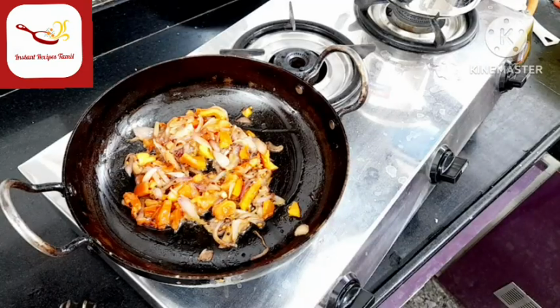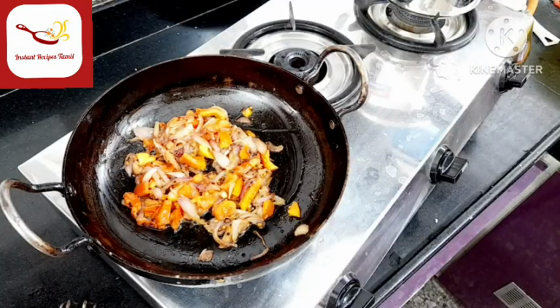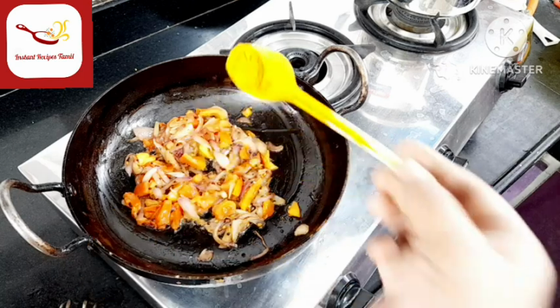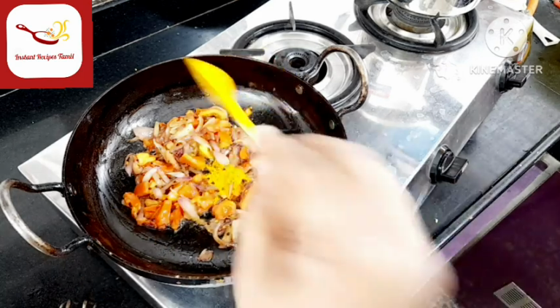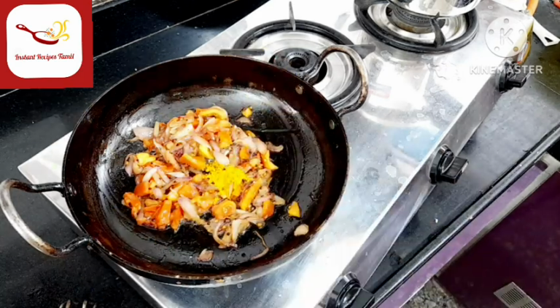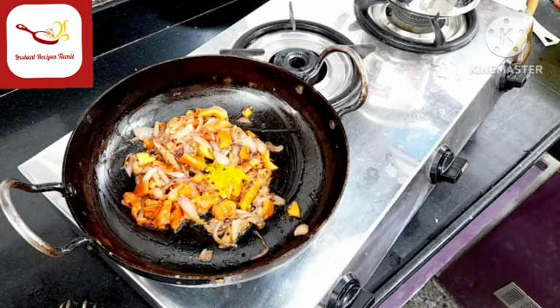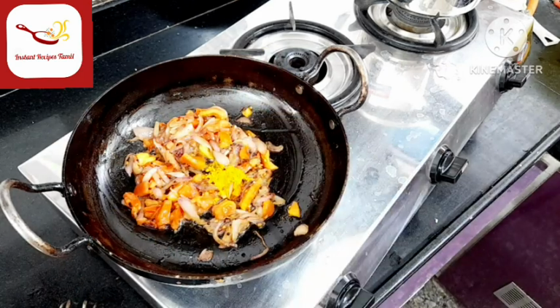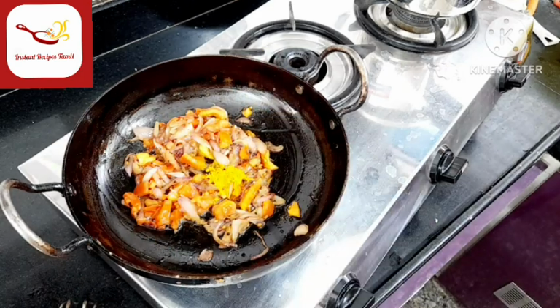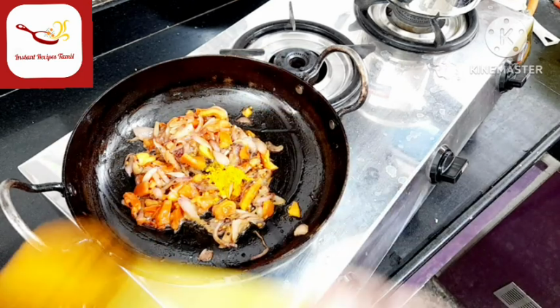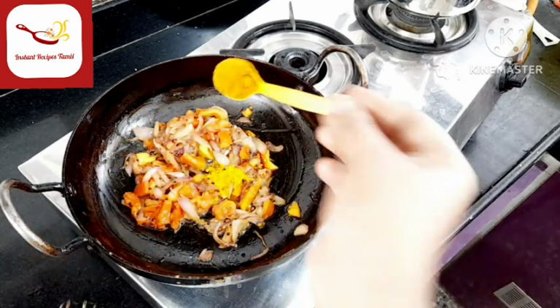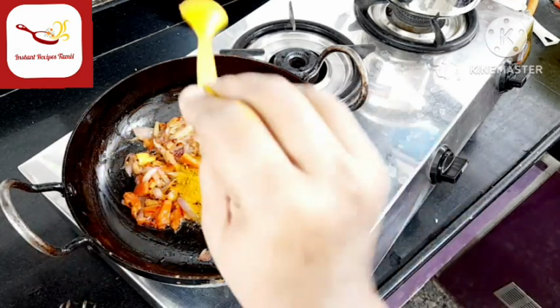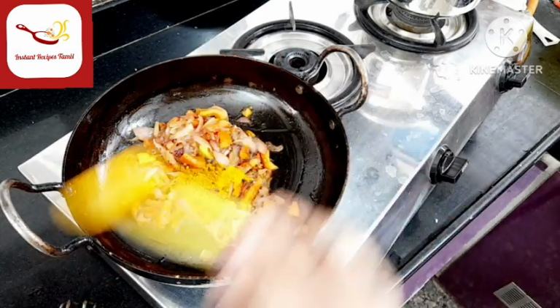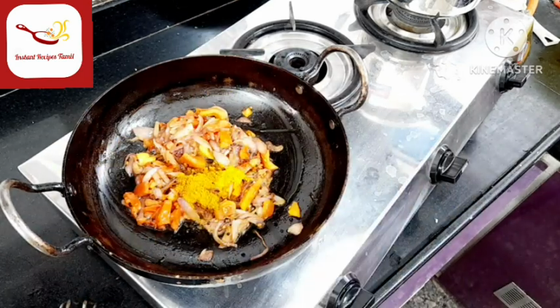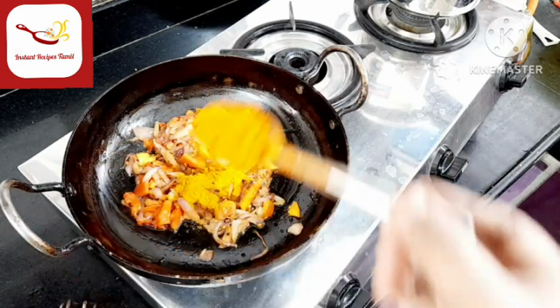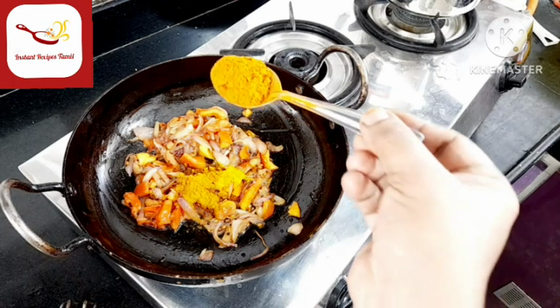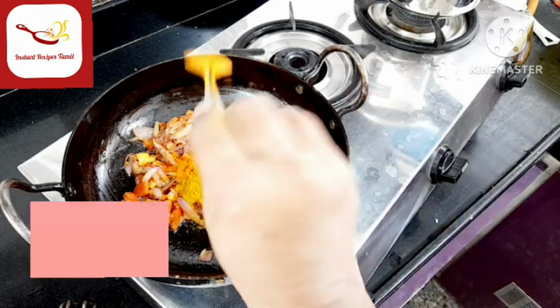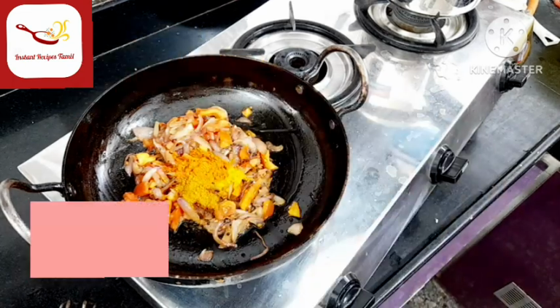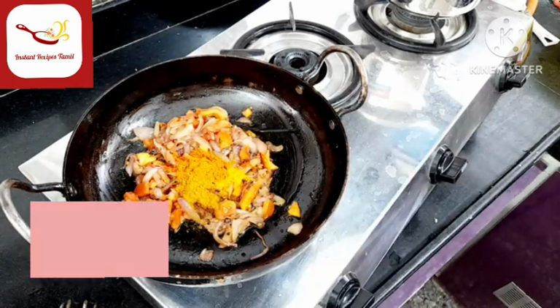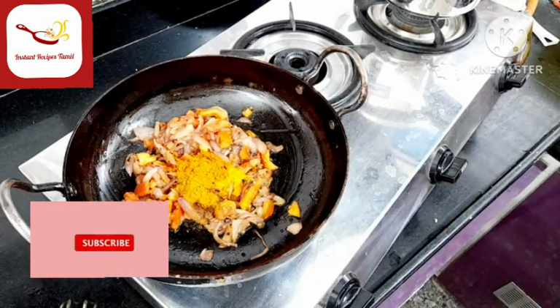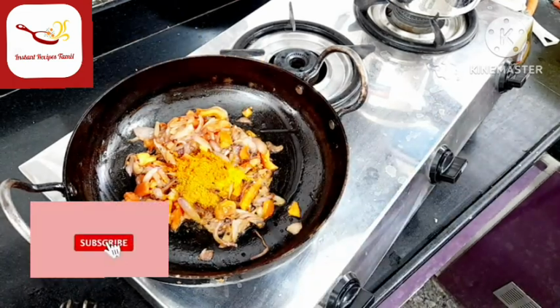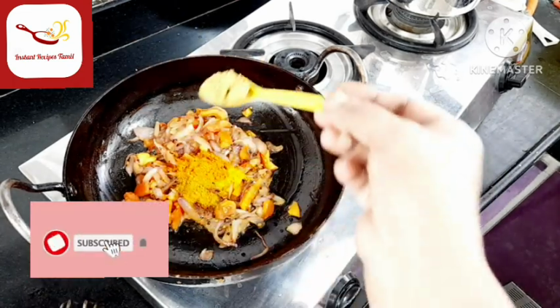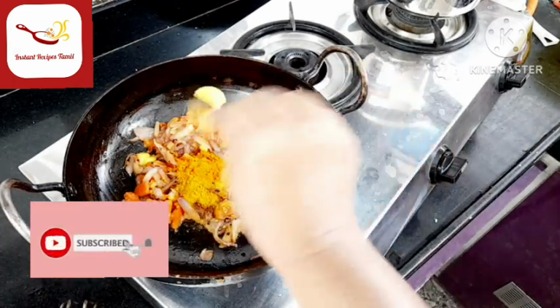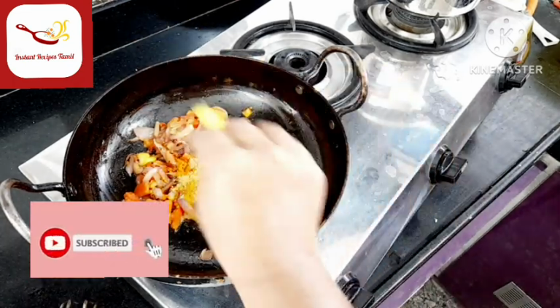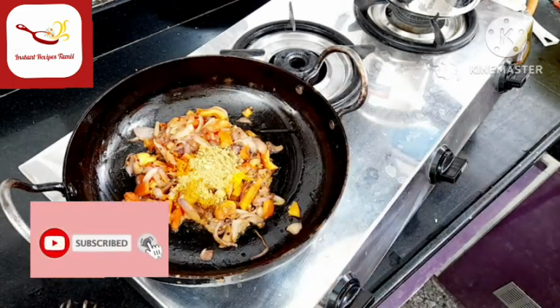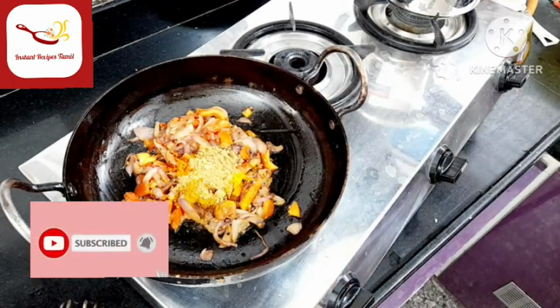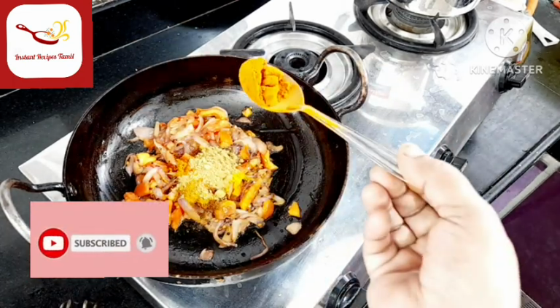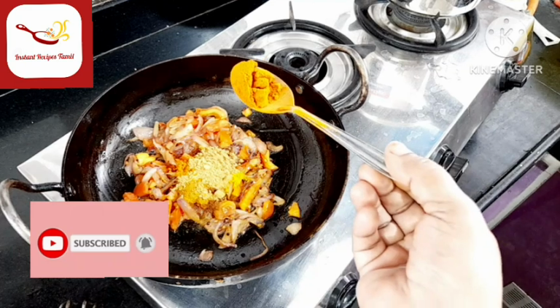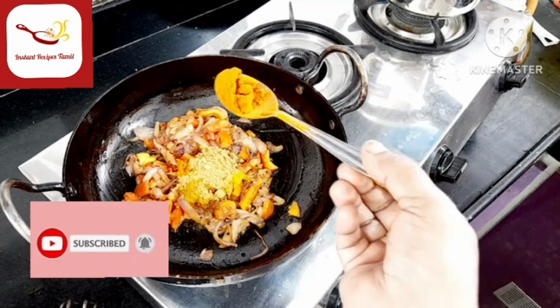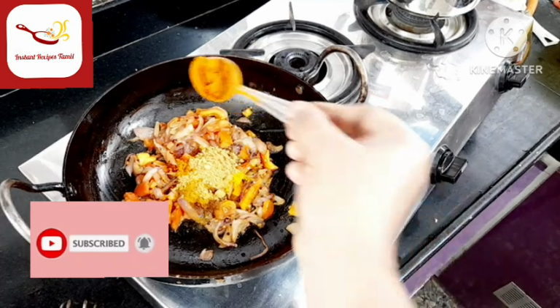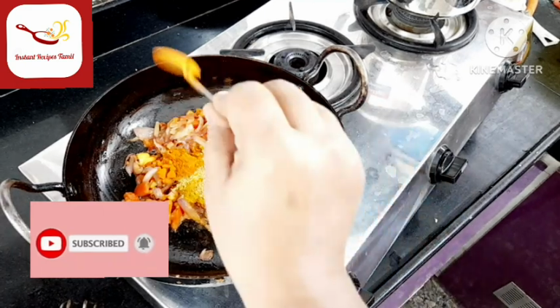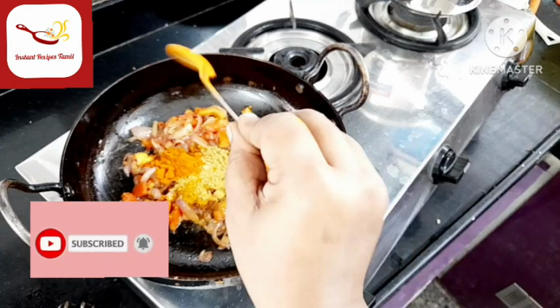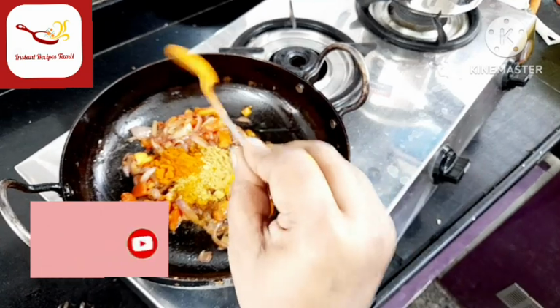1 small teaspoon of salt, 1 small teaspoon of syrup, 1 small teaspoon of chili powder, 1 small teaspoon of garlic, 1 small teaspoon of Kashmiri chili. I'll add this for color.